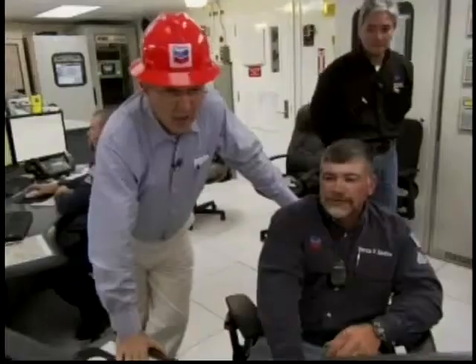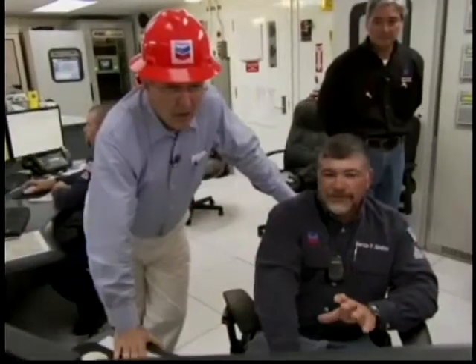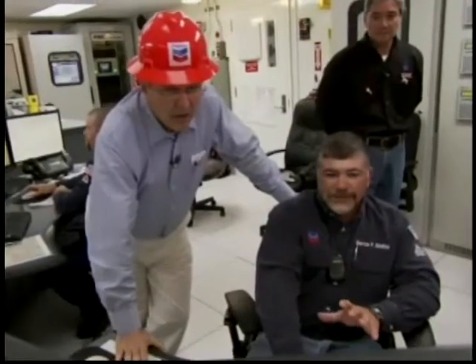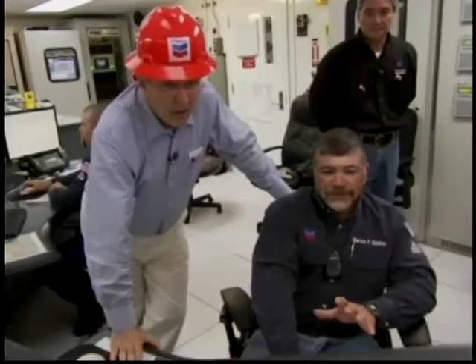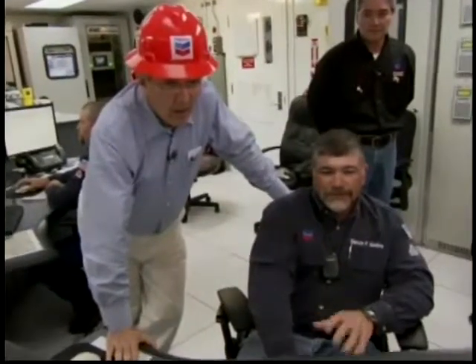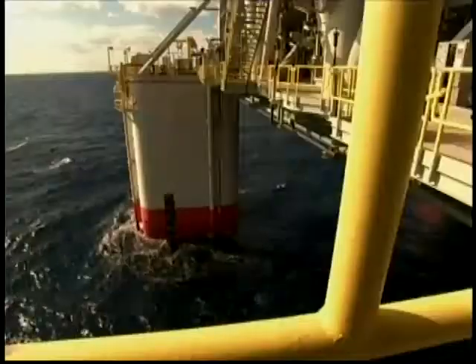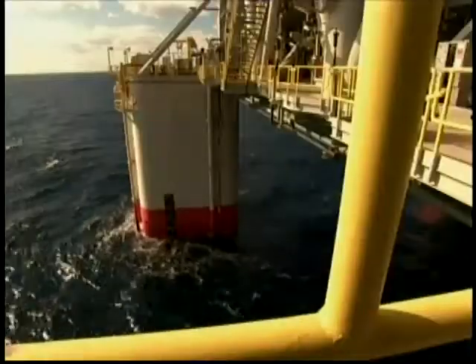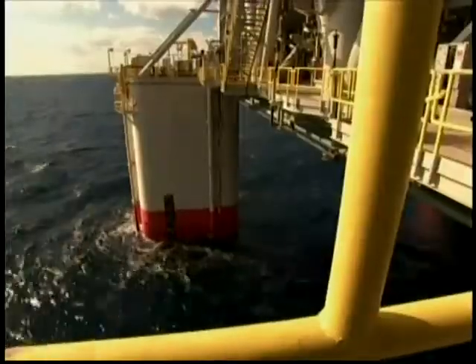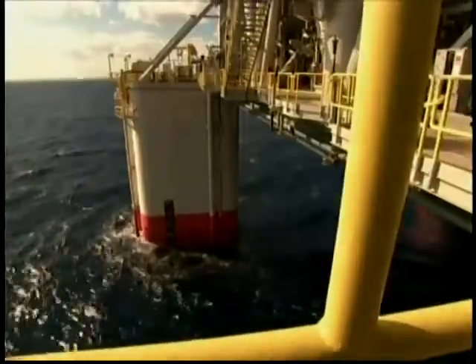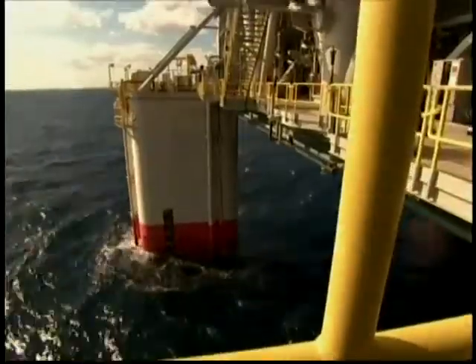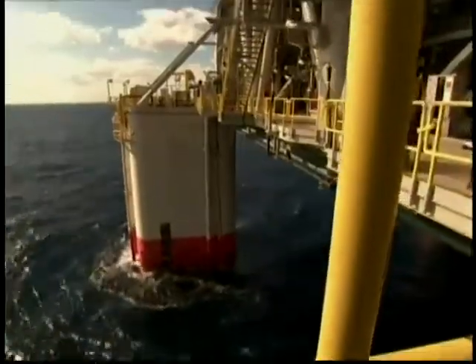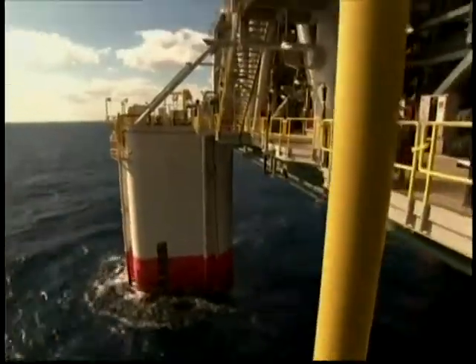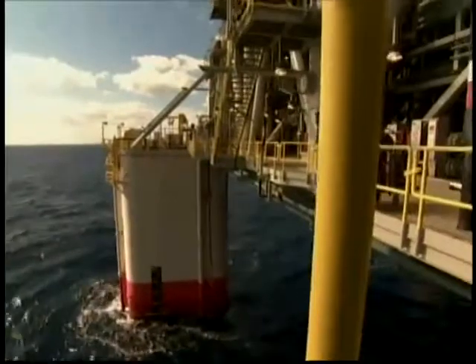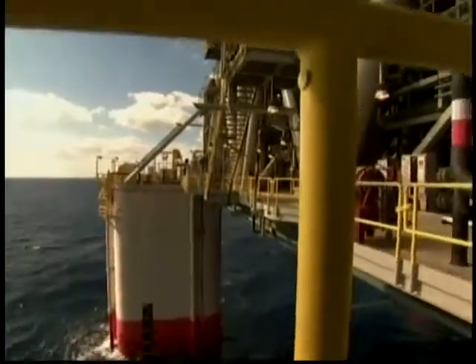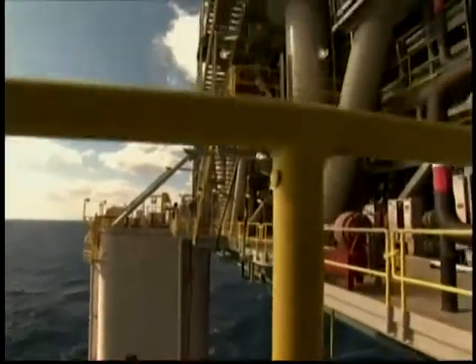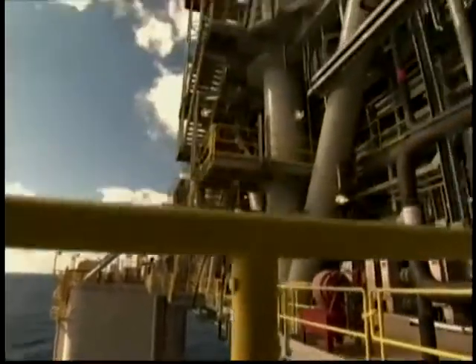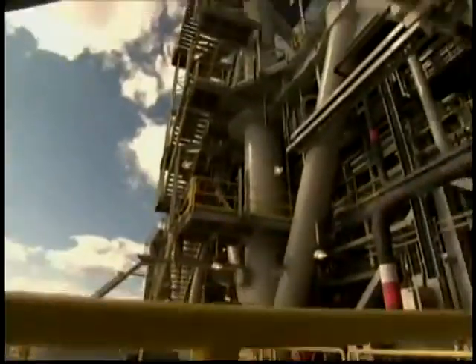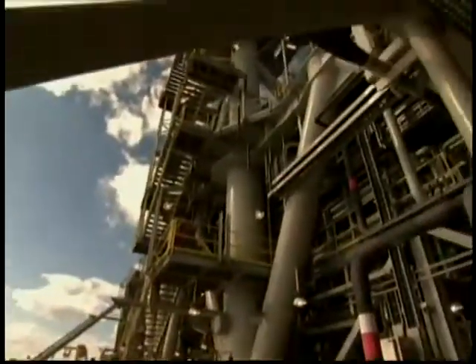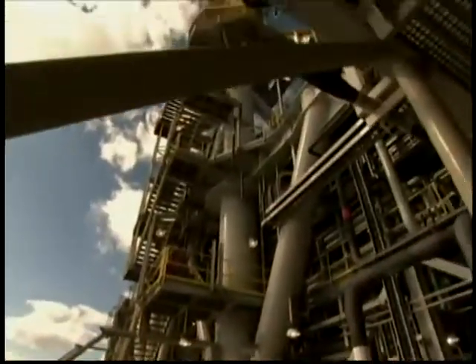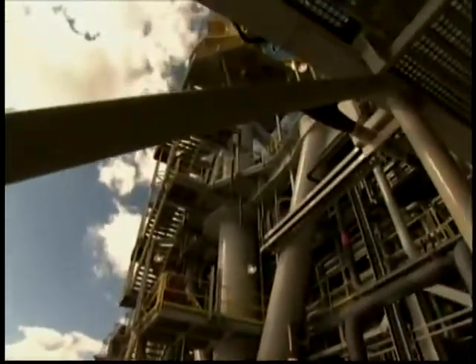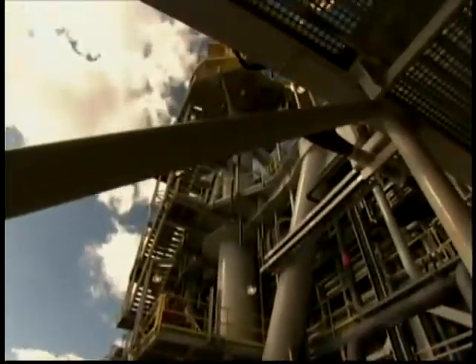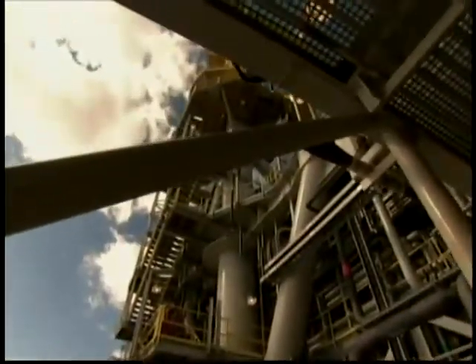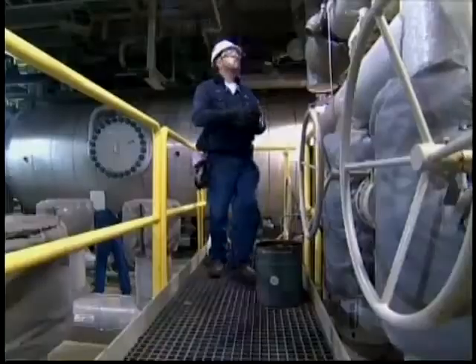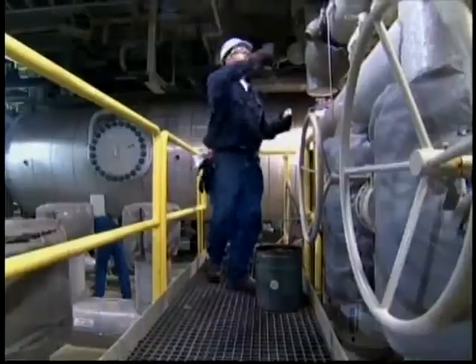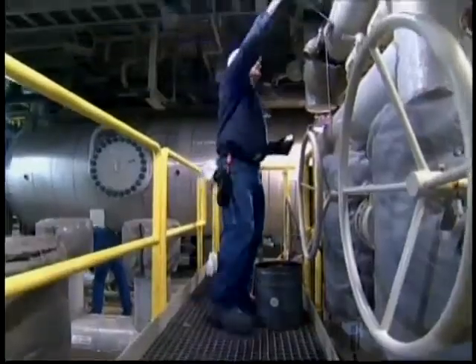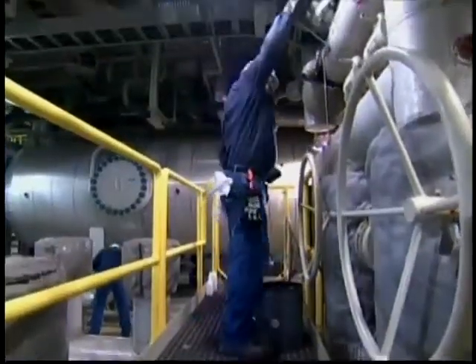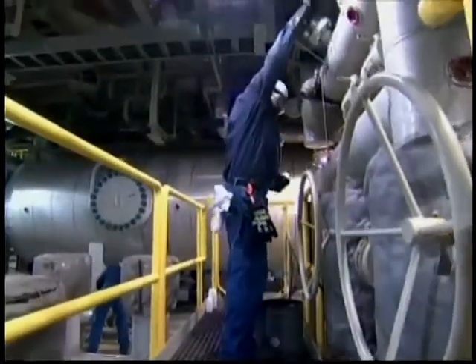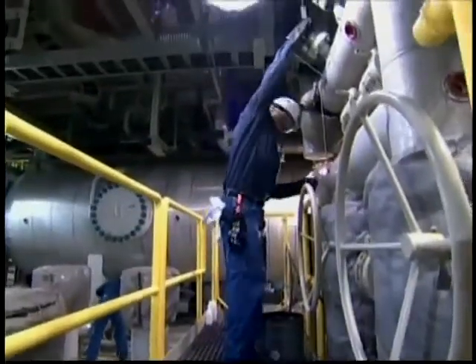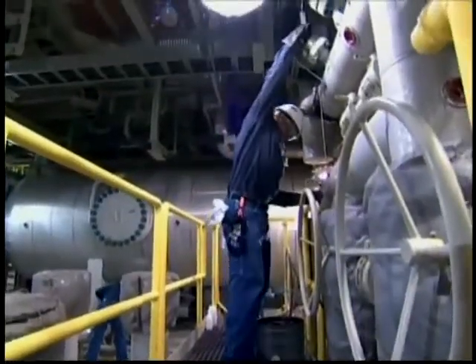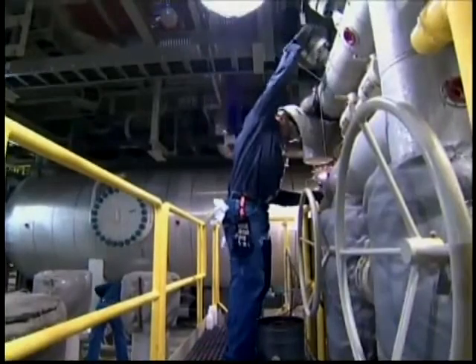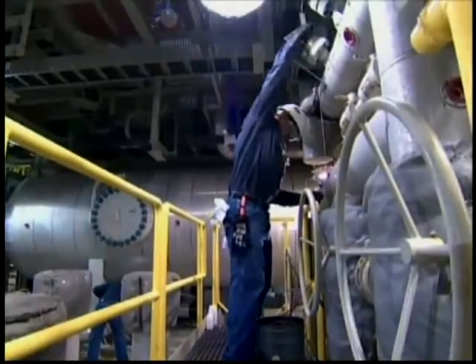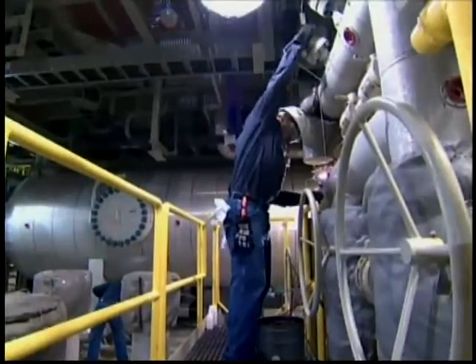This is all the subsea stuff. In all, the oil is being brought up 32,000 feet, pumped up to the oil rig, and then into underwater pipelines that lead to shore.